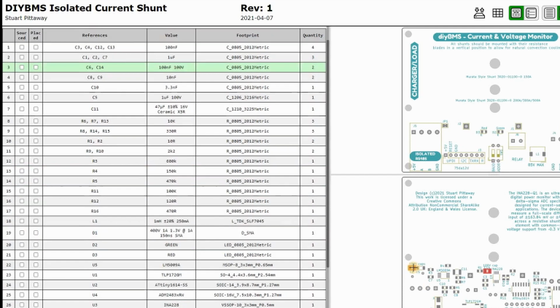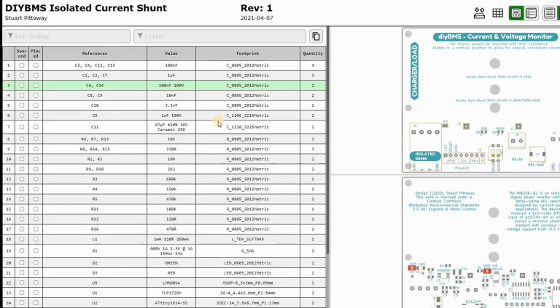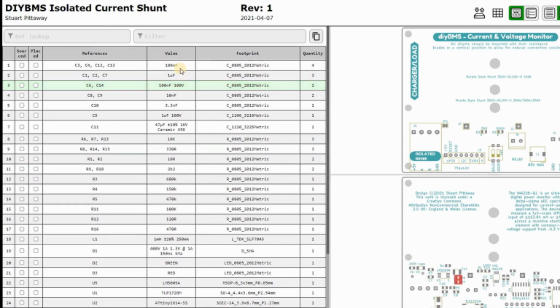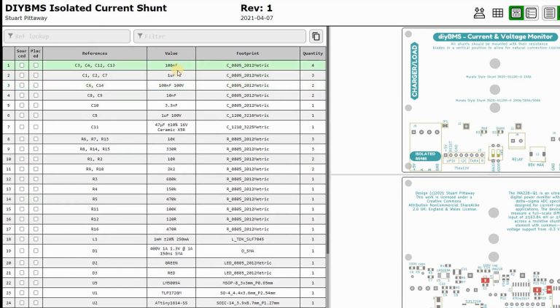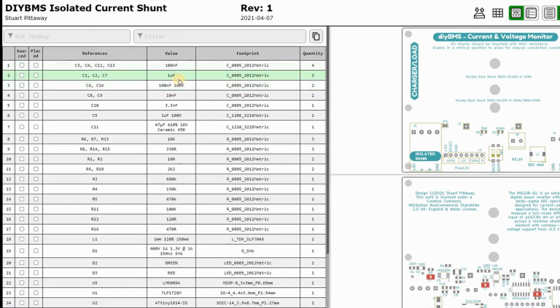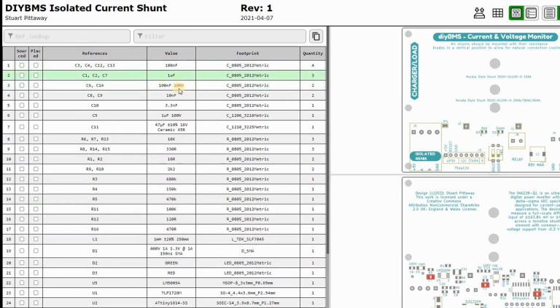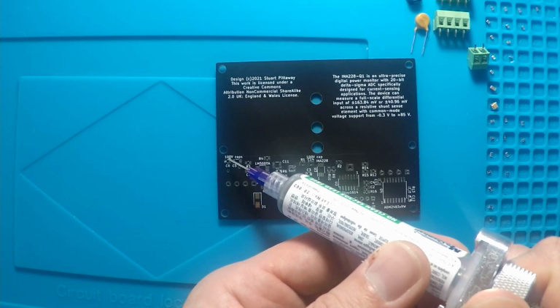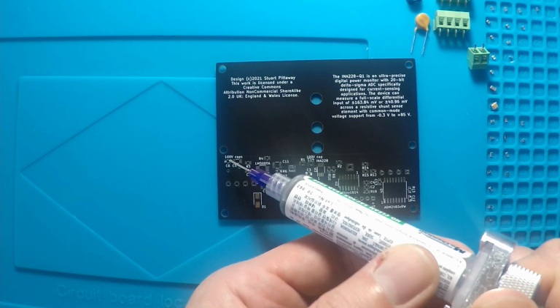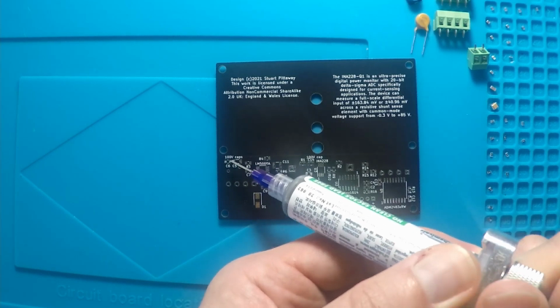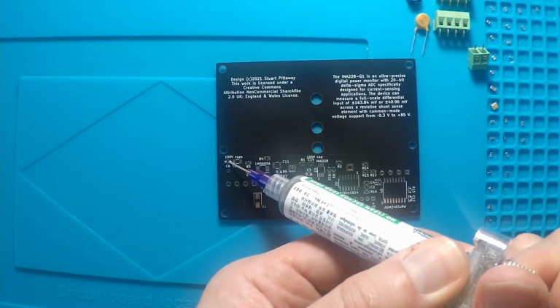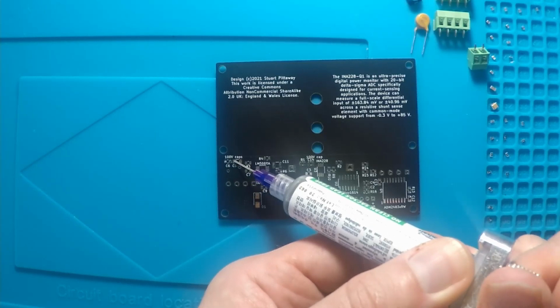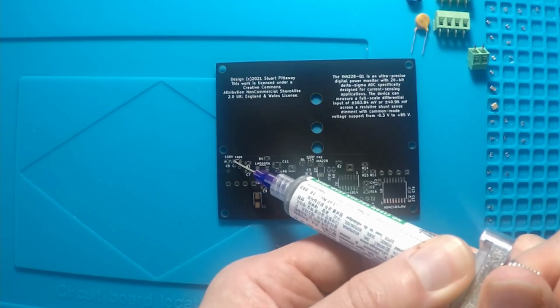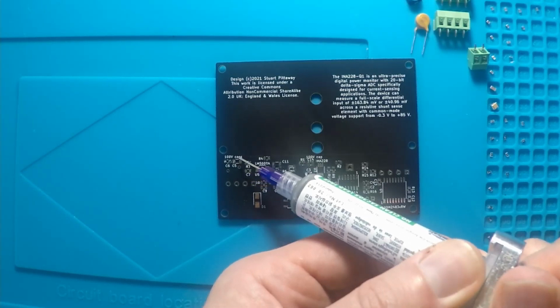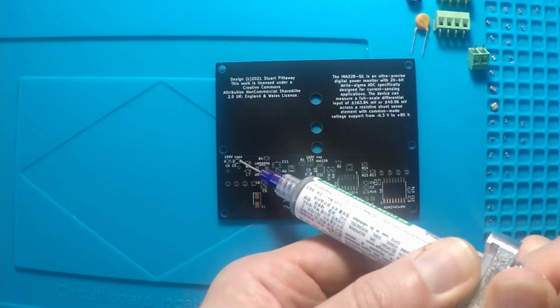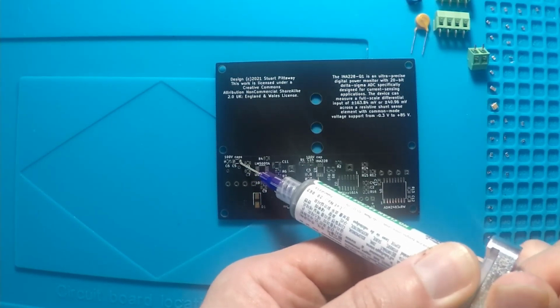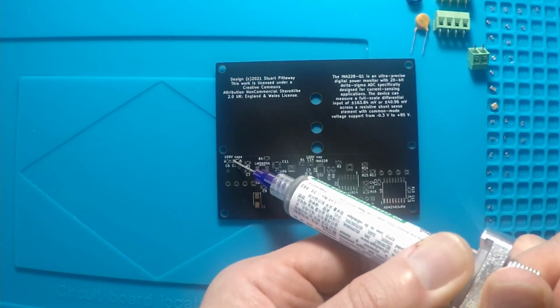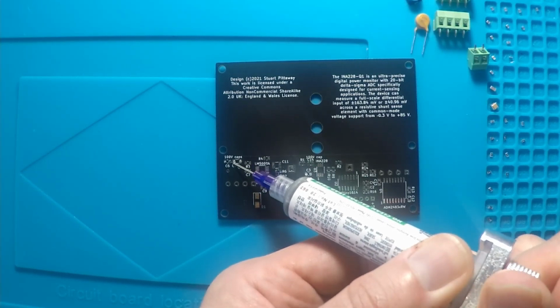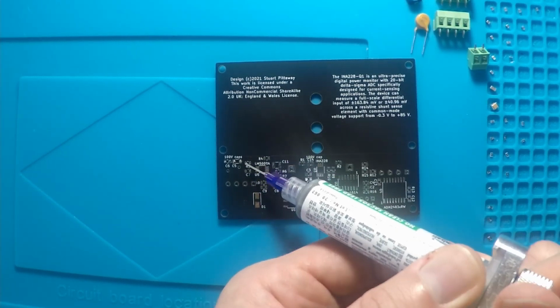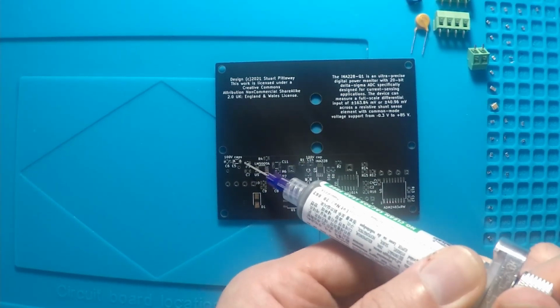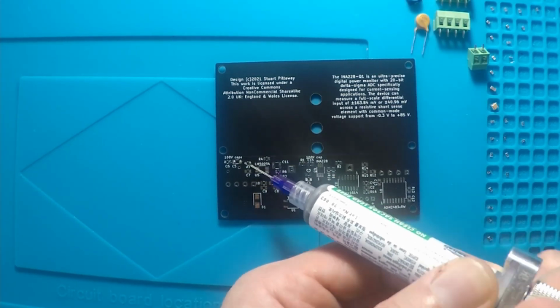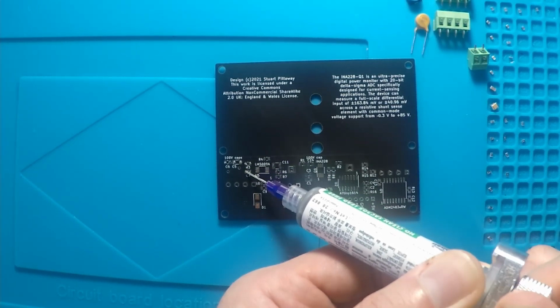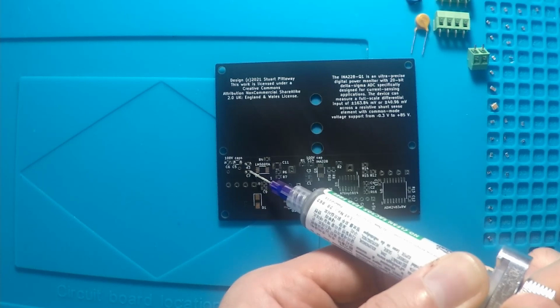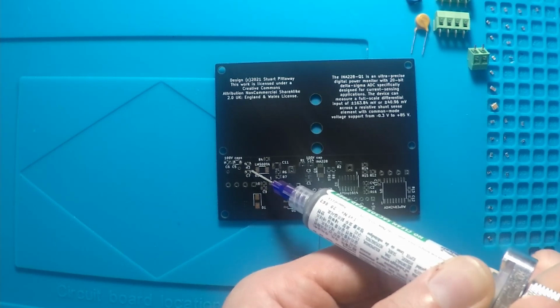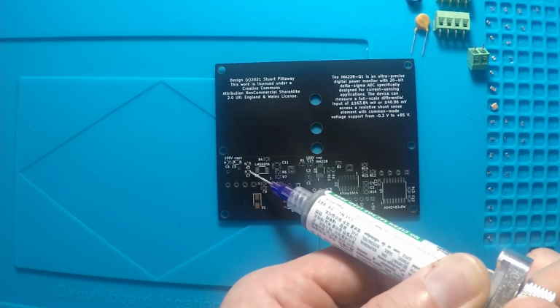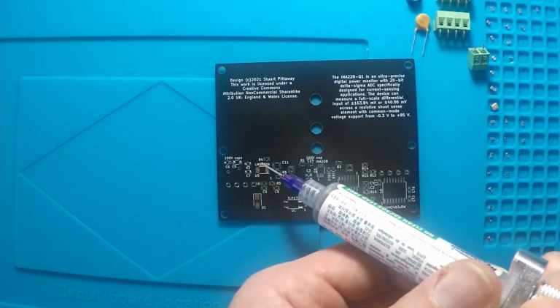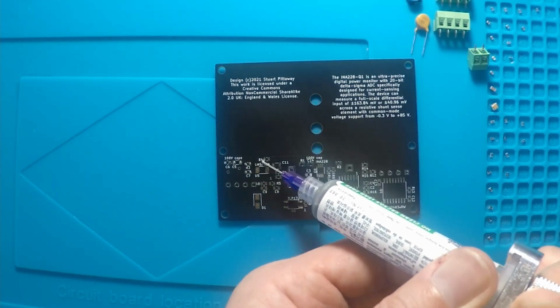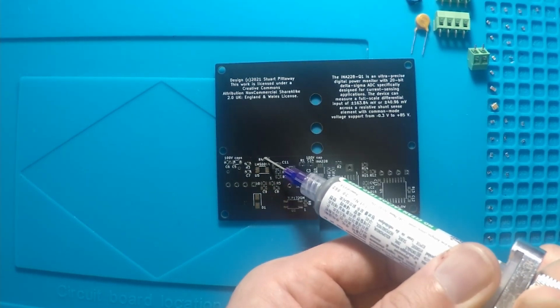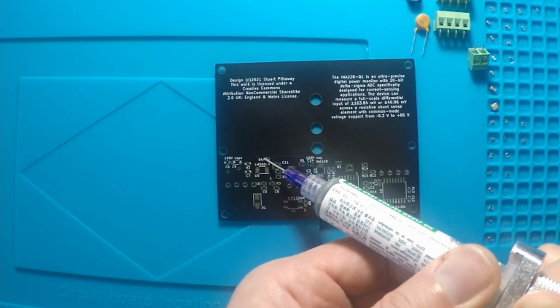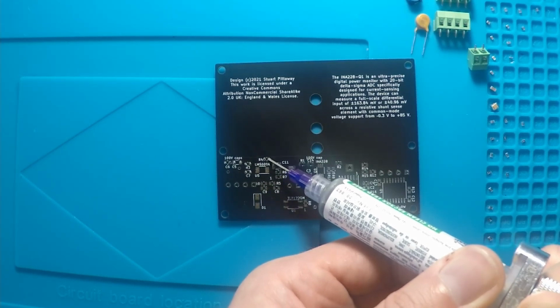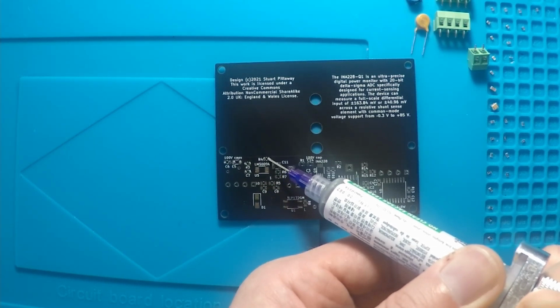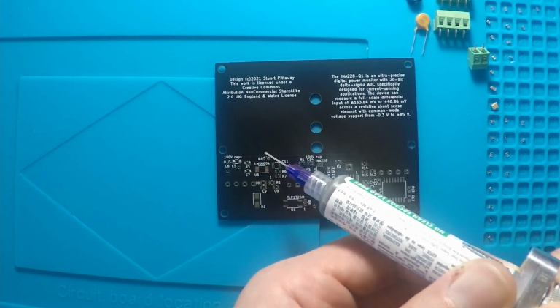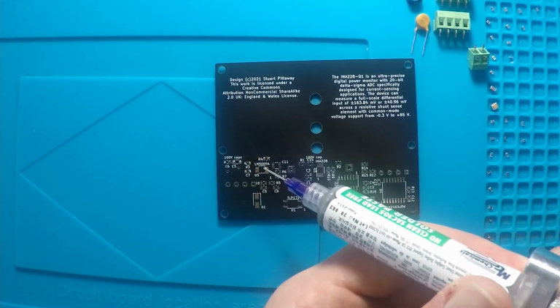So this board build started out like most others. Using solder paste, I attempted to put dots of solder onto the board ready to place the components. I bought a new tube of solder paste just for this video. It started off well, but unfortunately that's when the problems started.